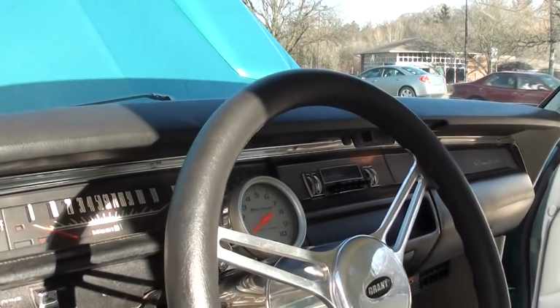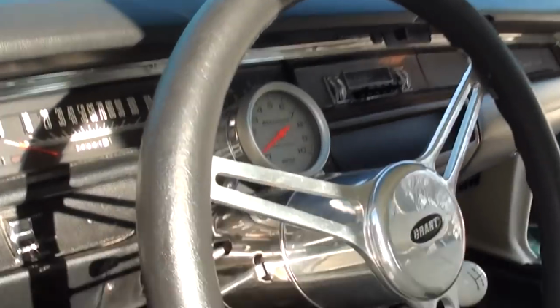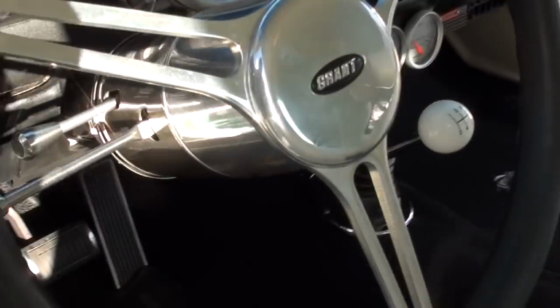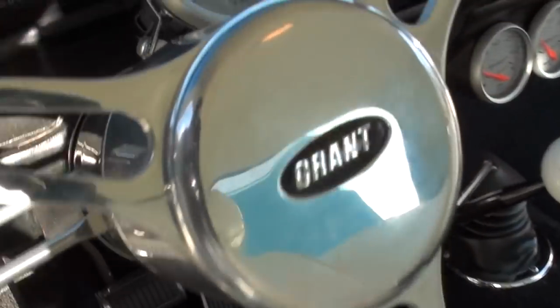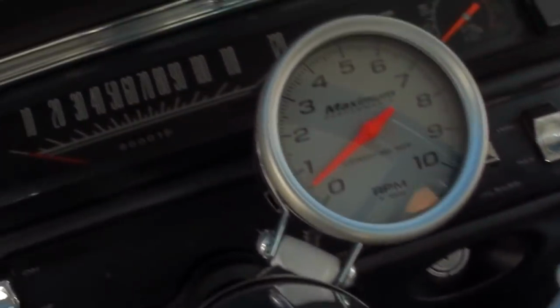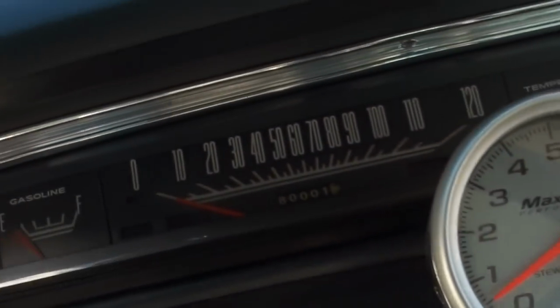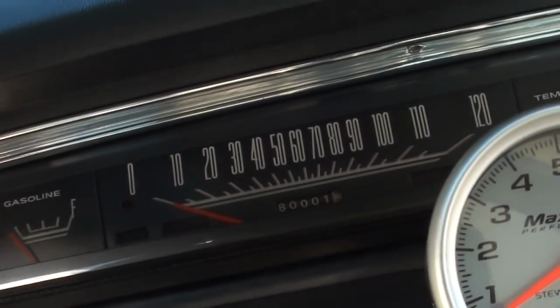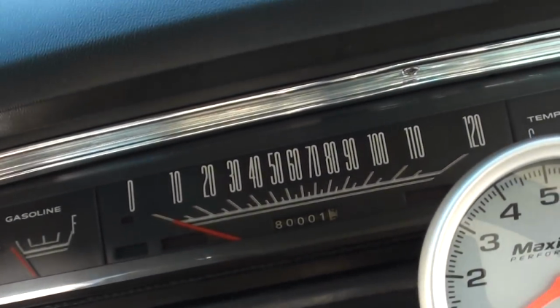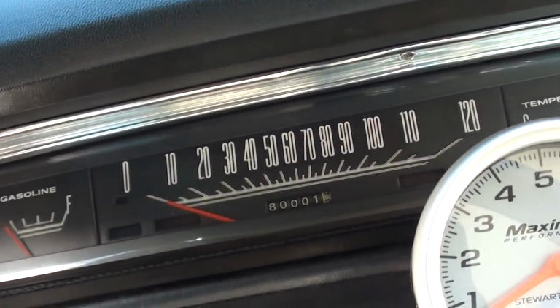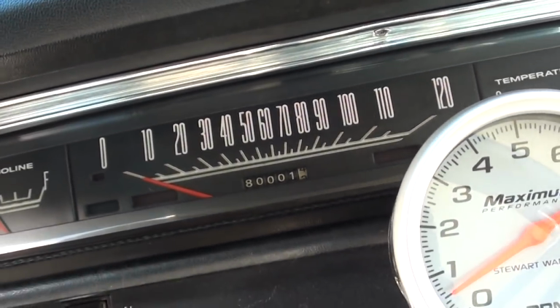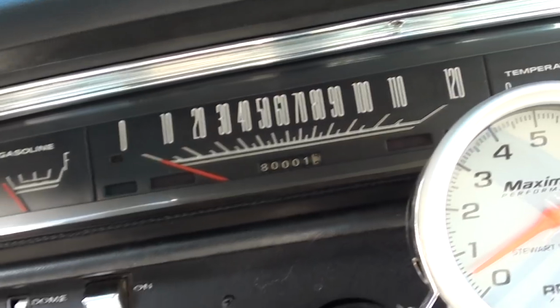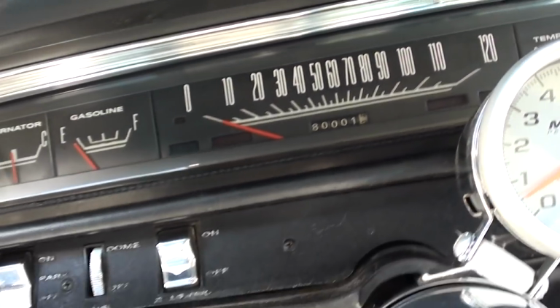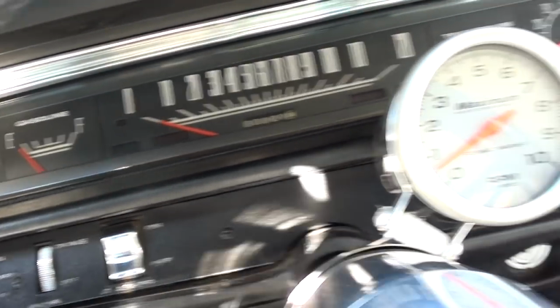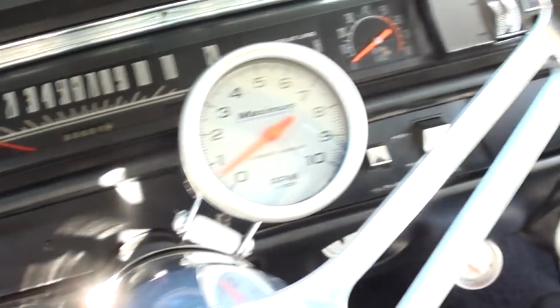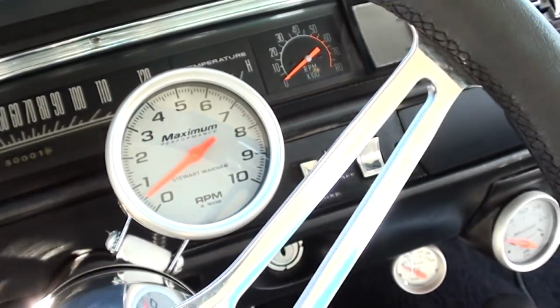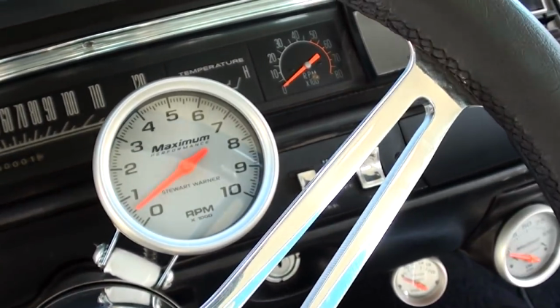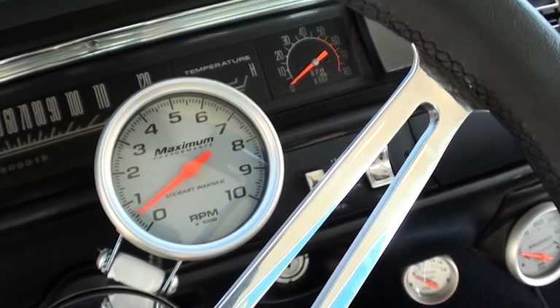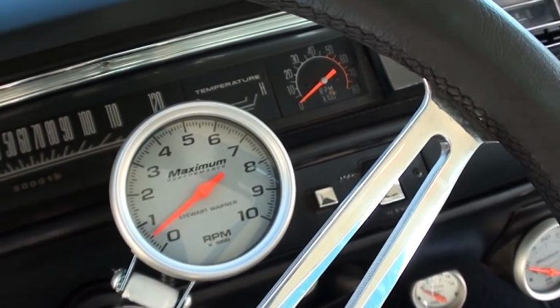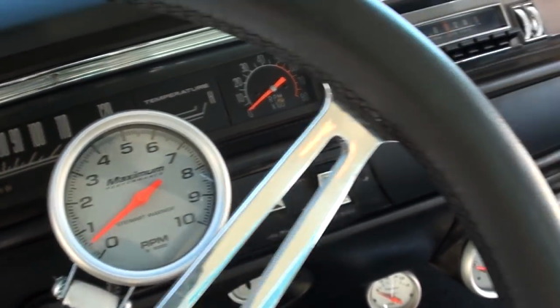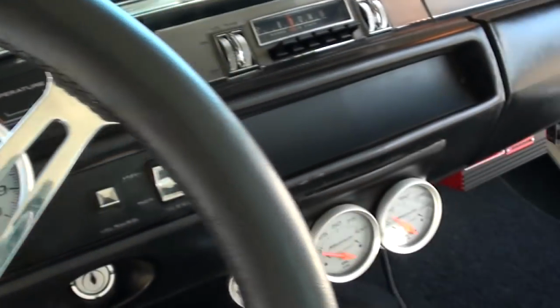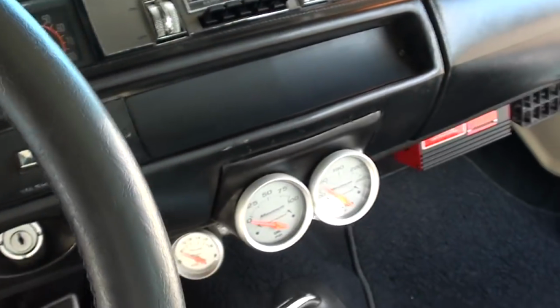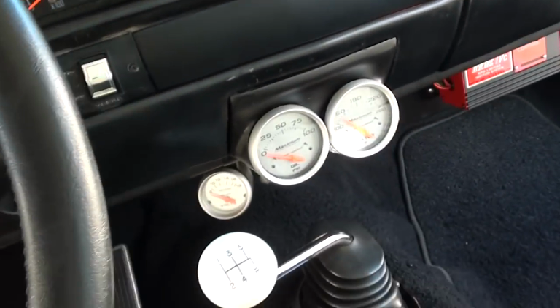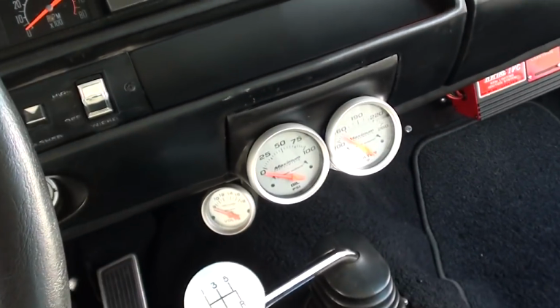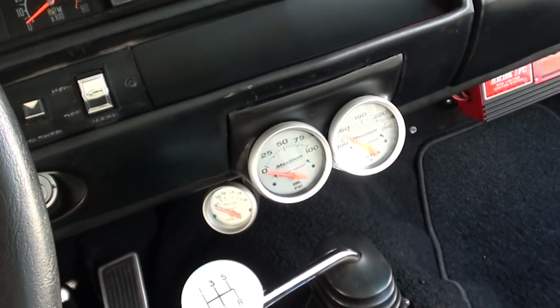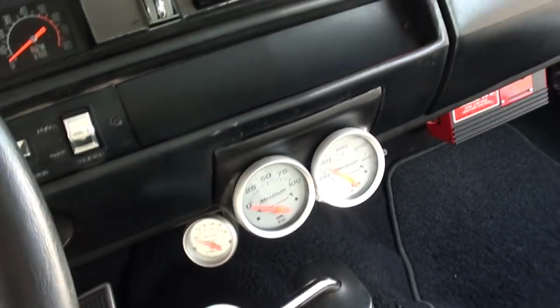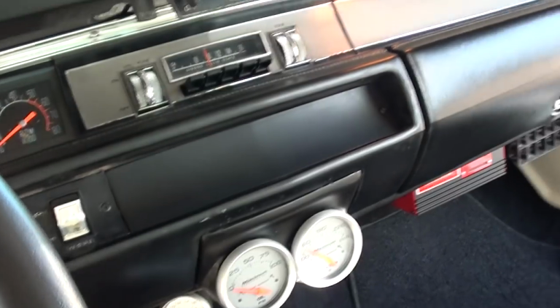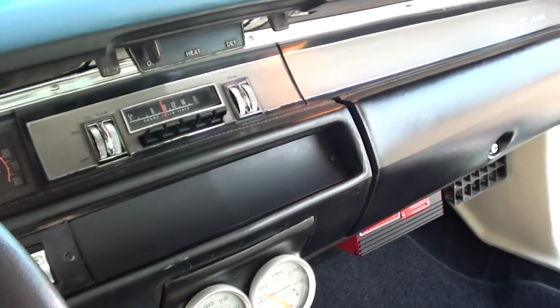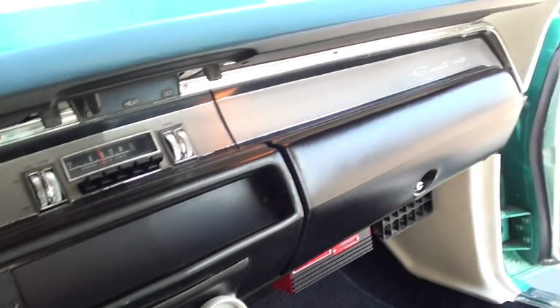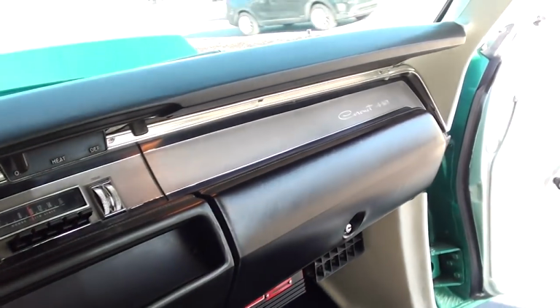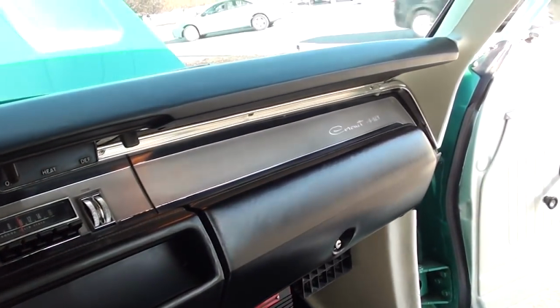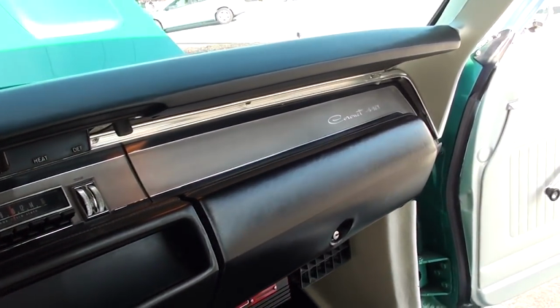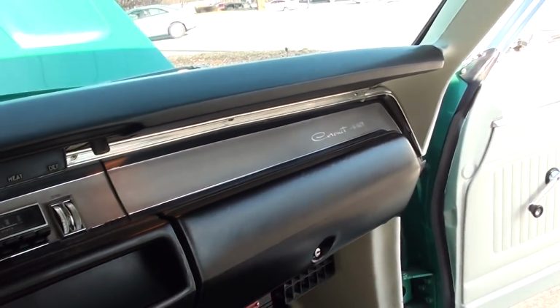It just turned 80,000 miles on the odometer as we were driving it. Factory dash, and it's got a Stewart Warner tach in it. Factory AM radio.